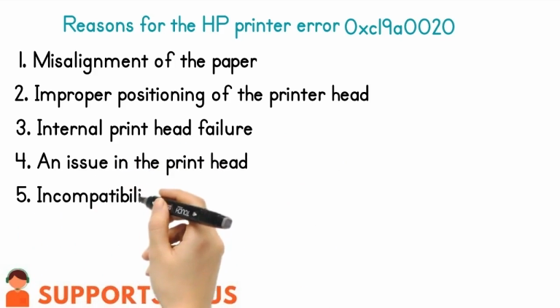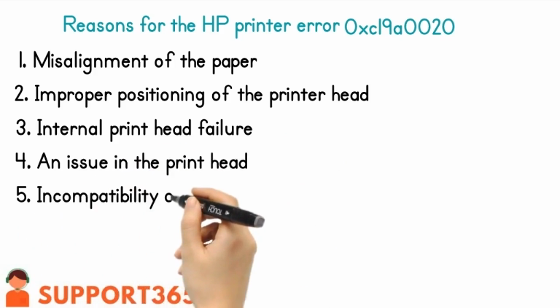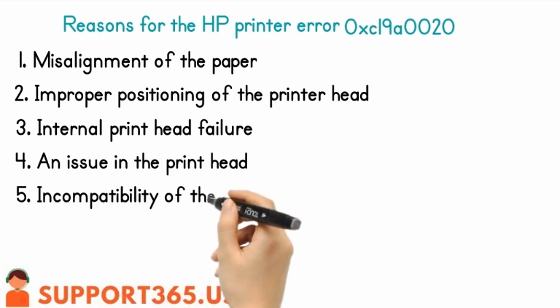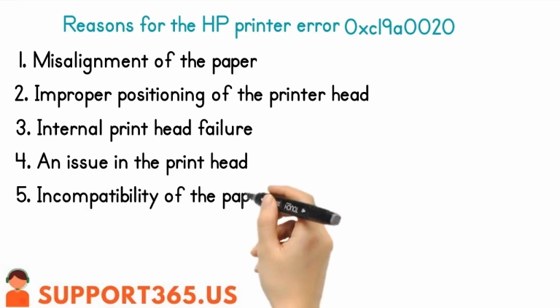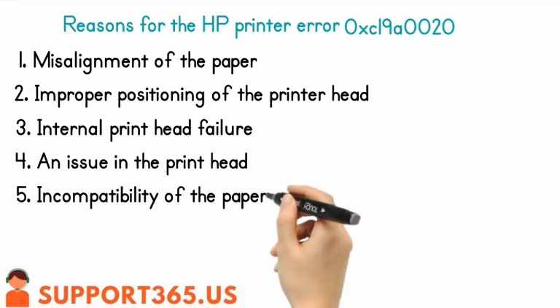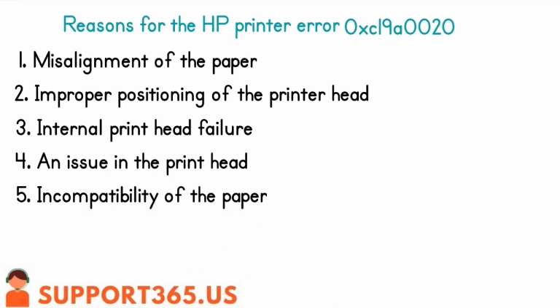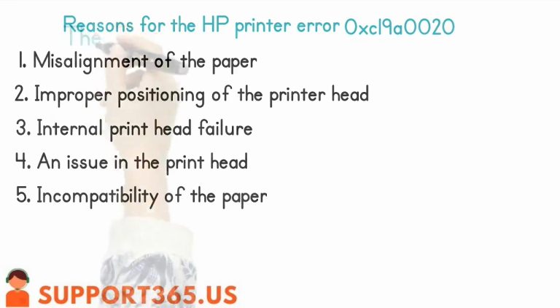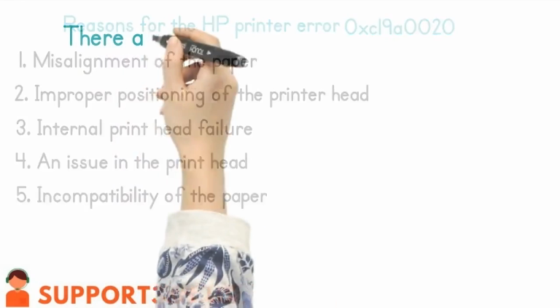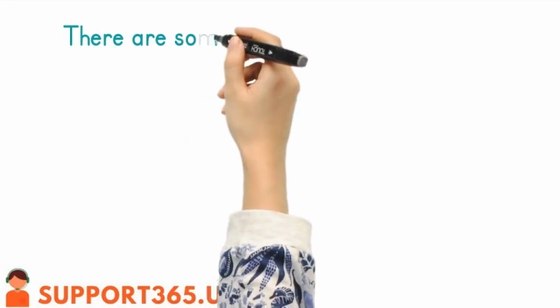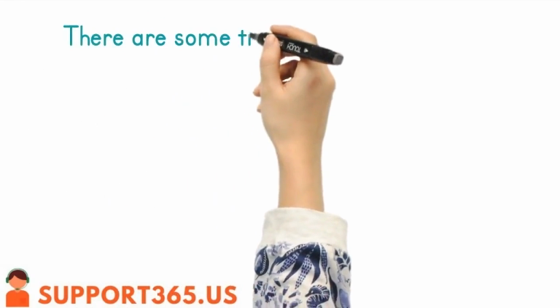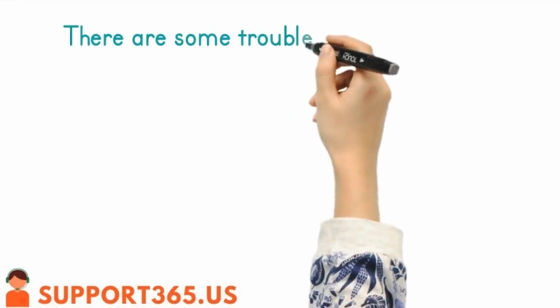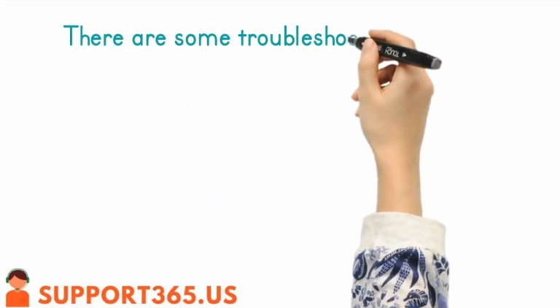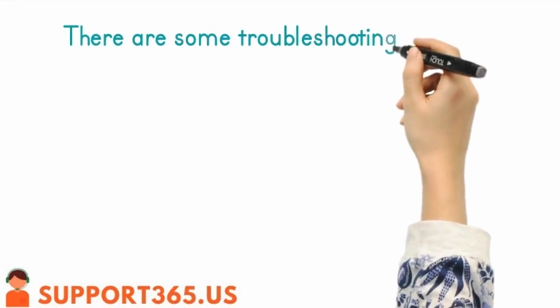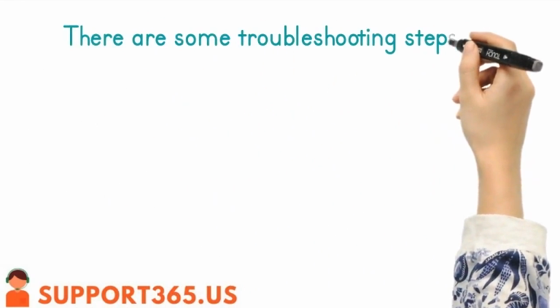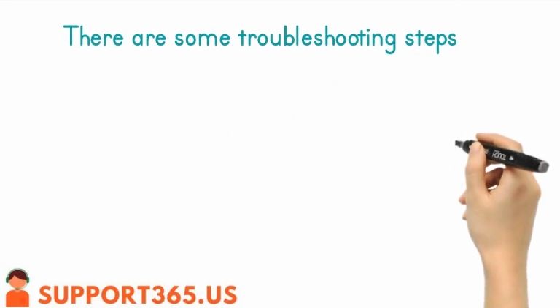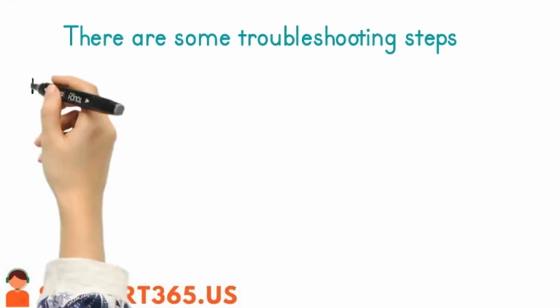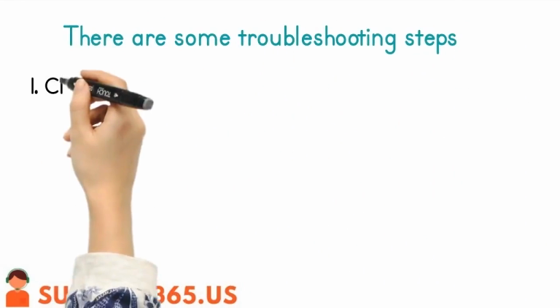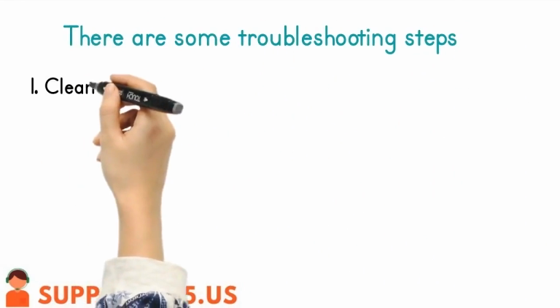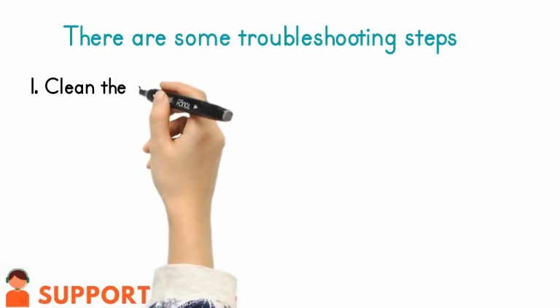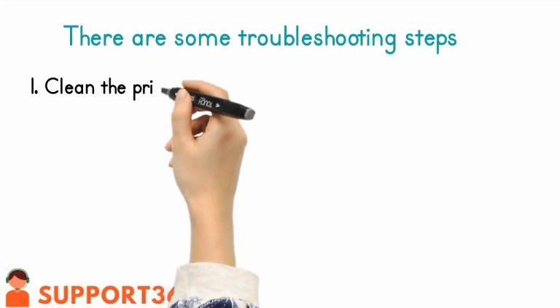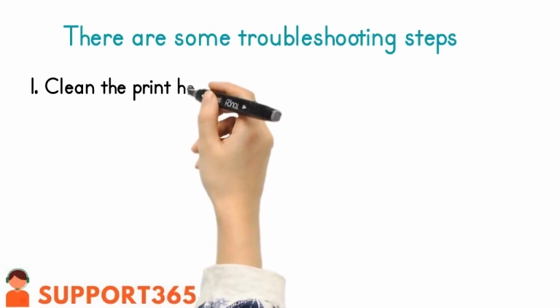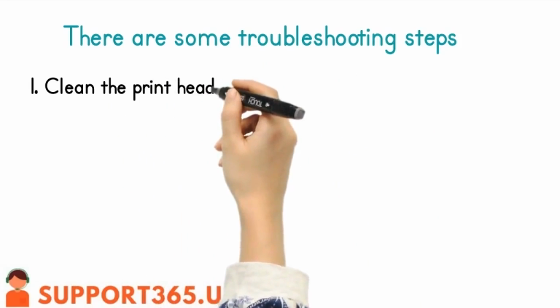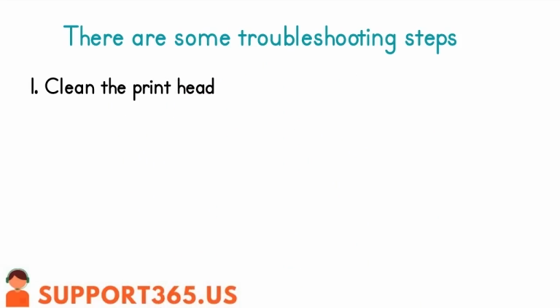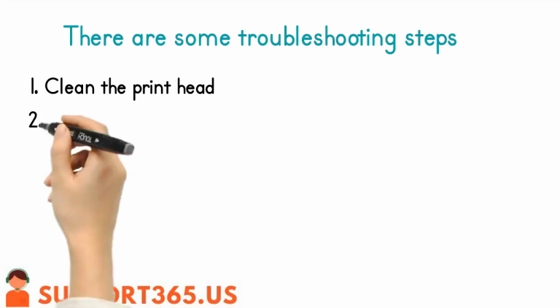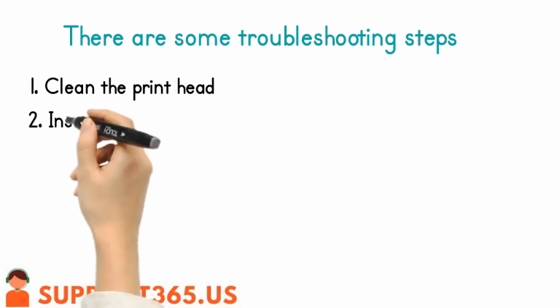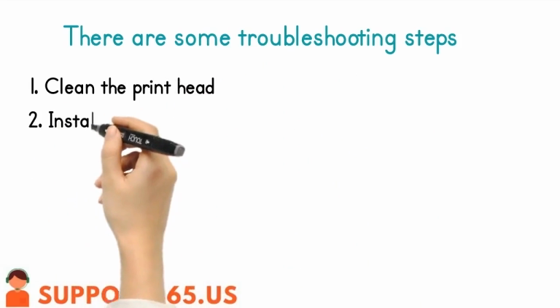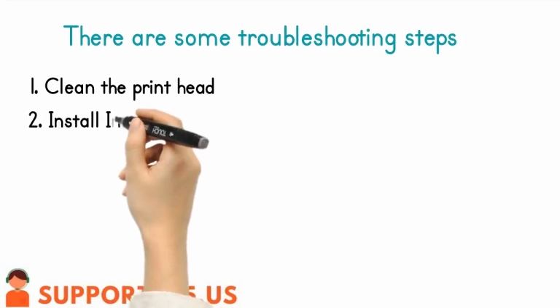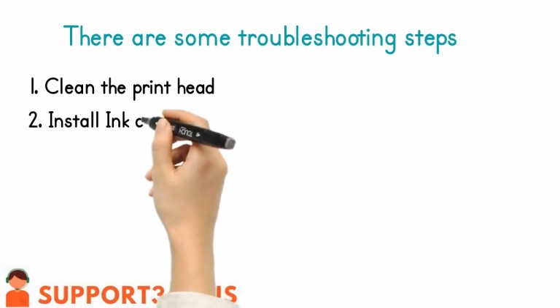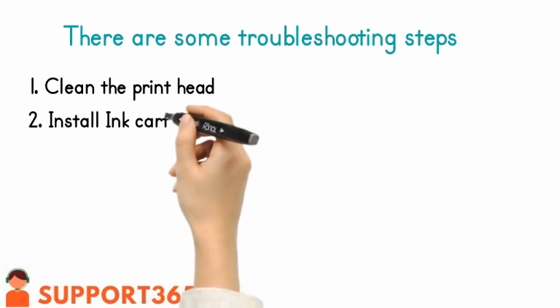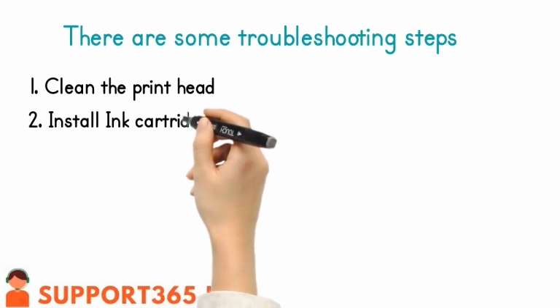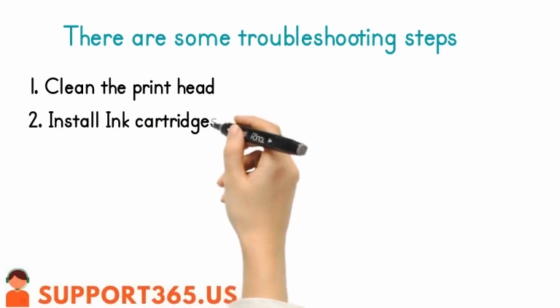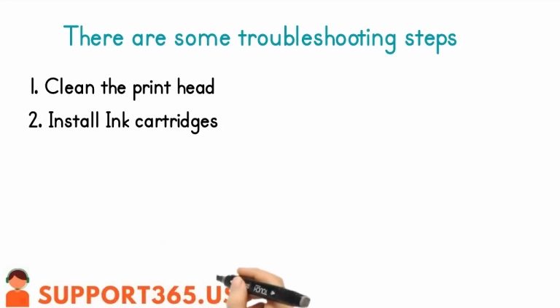5. Incompatibility of the paper. There are some troubleshooting steps: 1. Clean the print head. 2. Install ink cartridges.